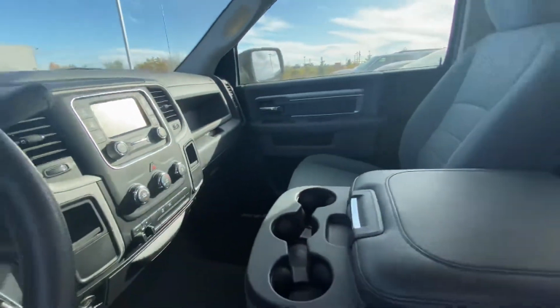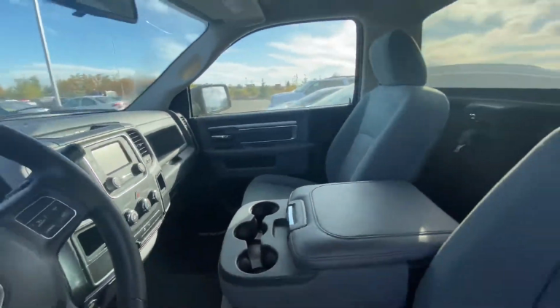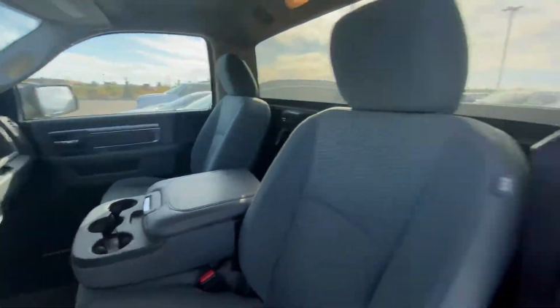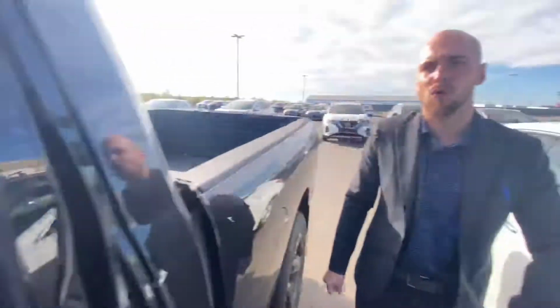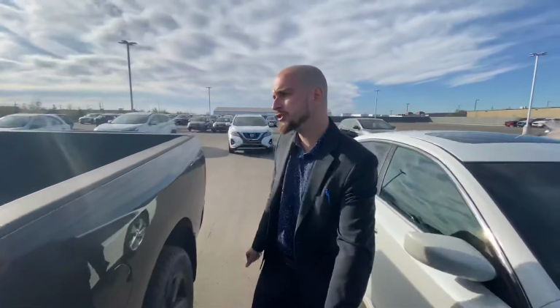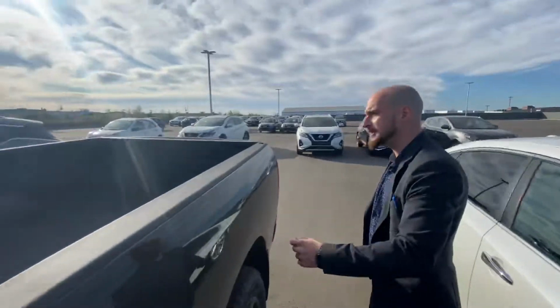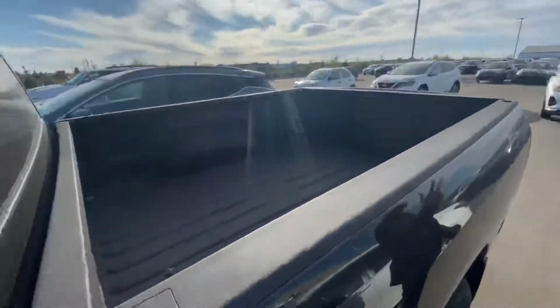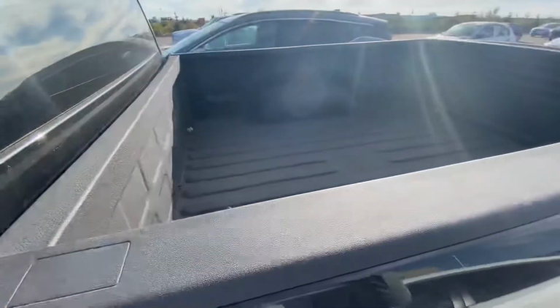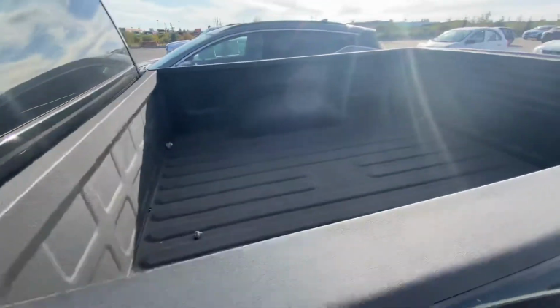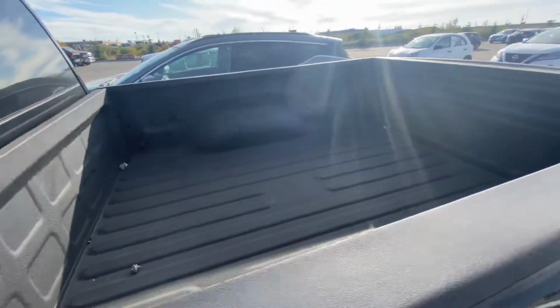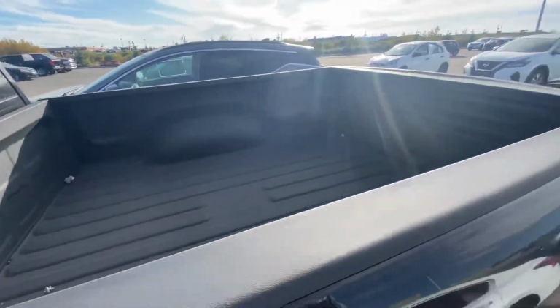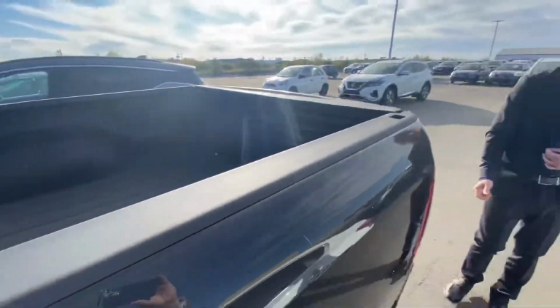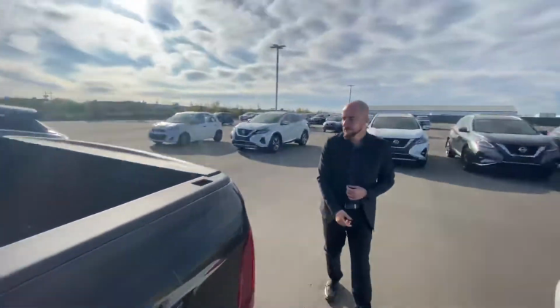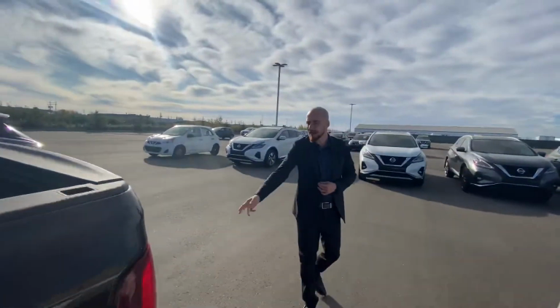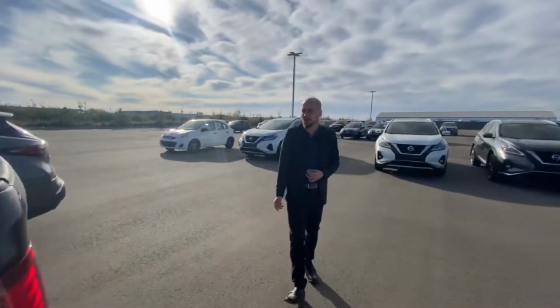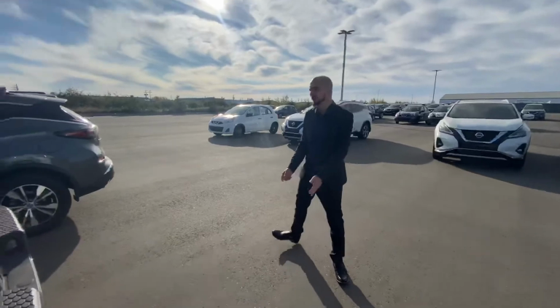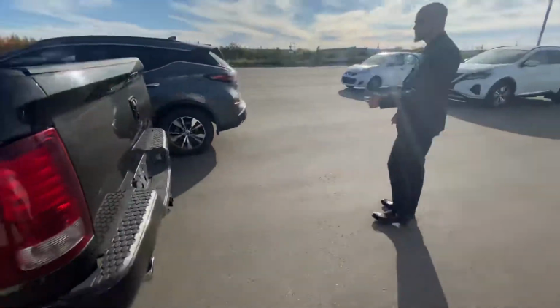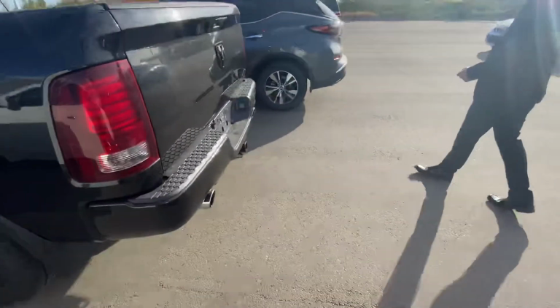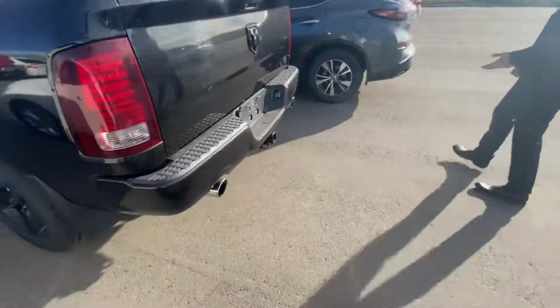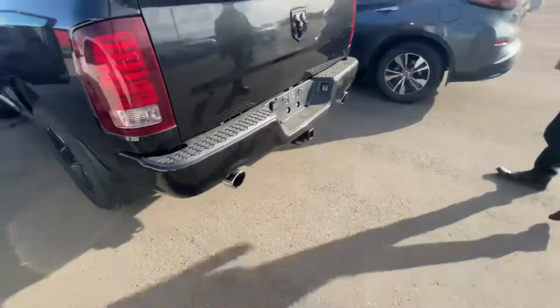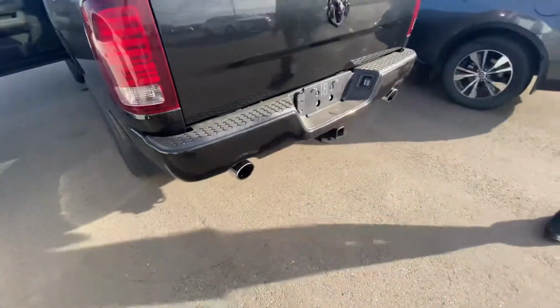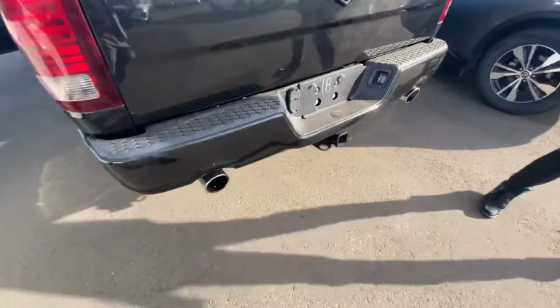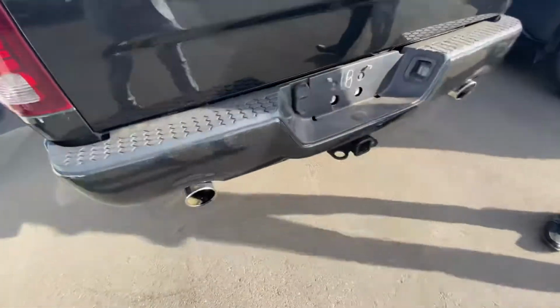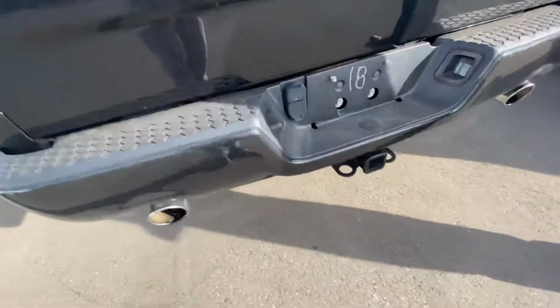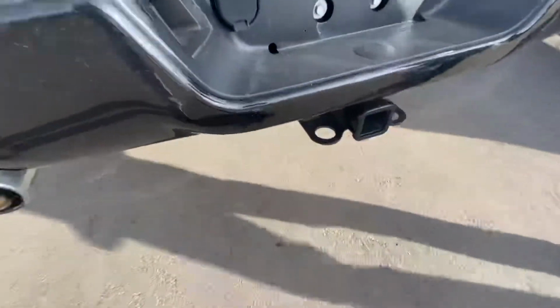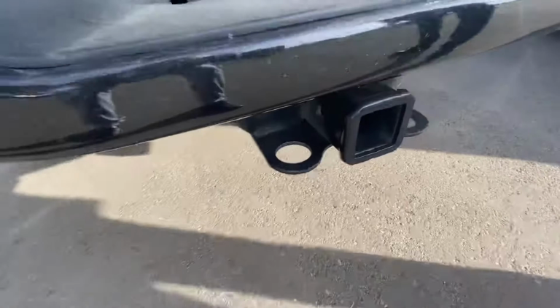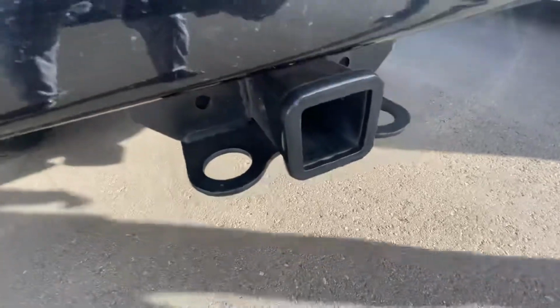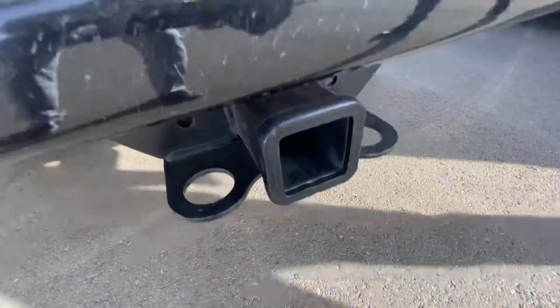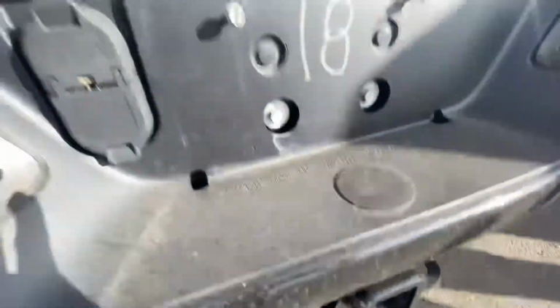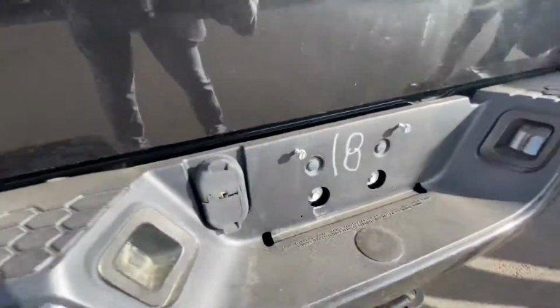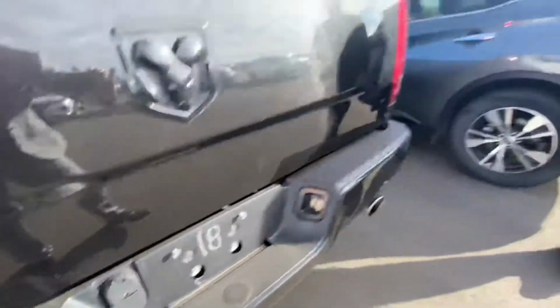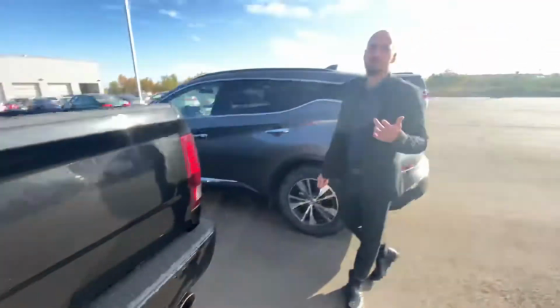Three seats in the front and more. Jumping on into the back, we do have that factory spray-in box liner, color match rear bumper, trailer tow package with the four and seven pin connectors — and it doesn't even look like this truck has ever towed anything either.